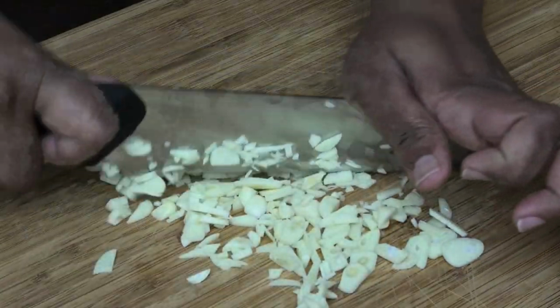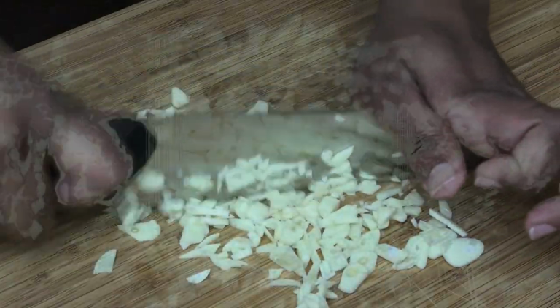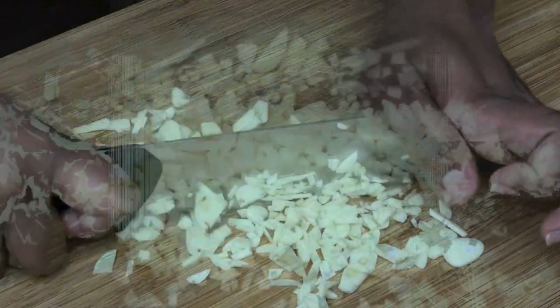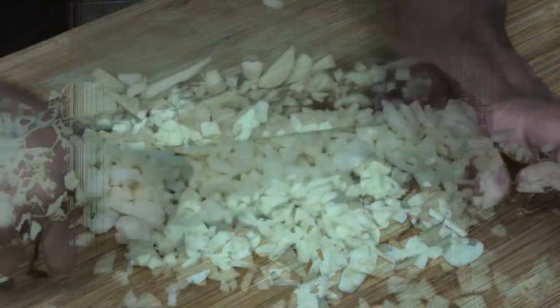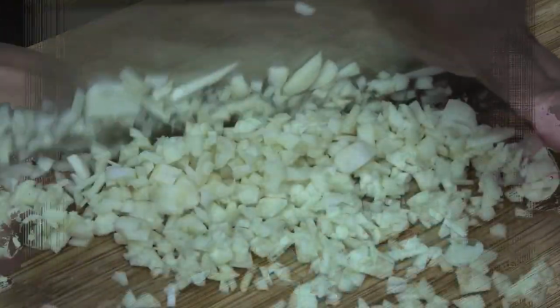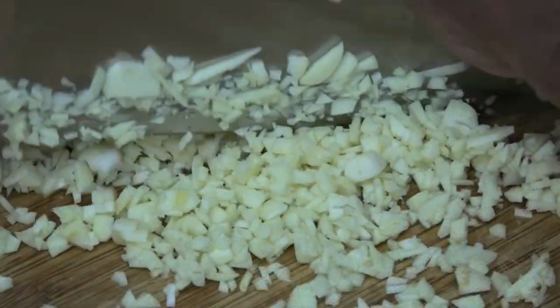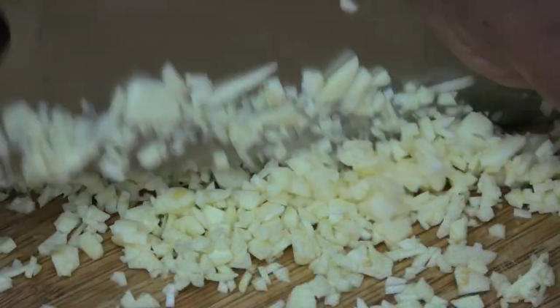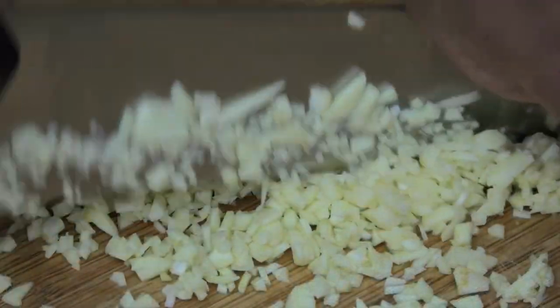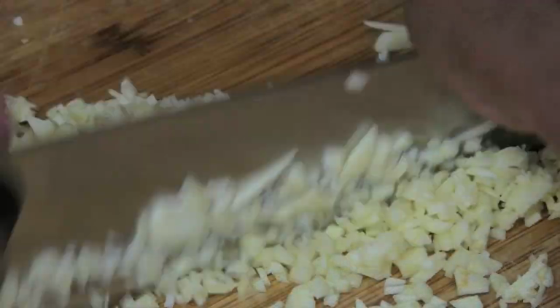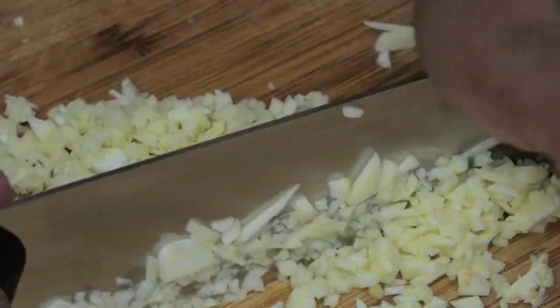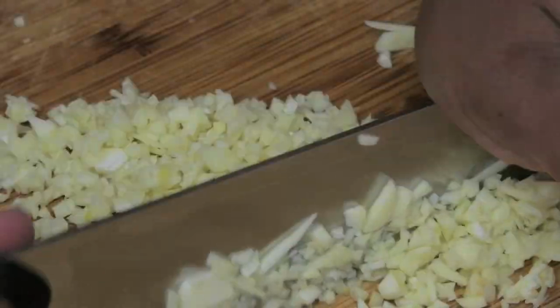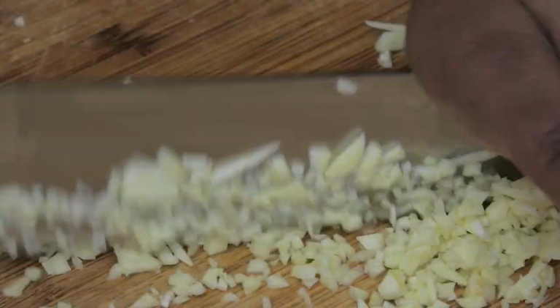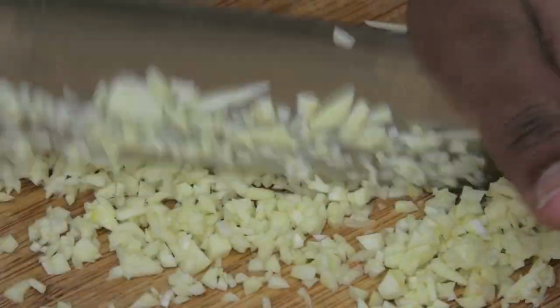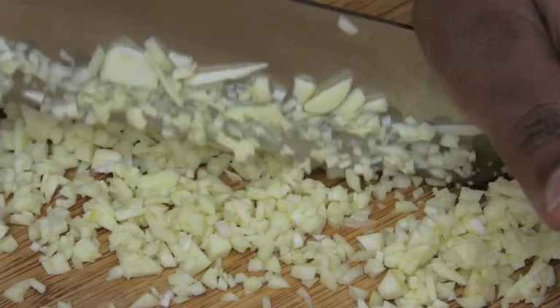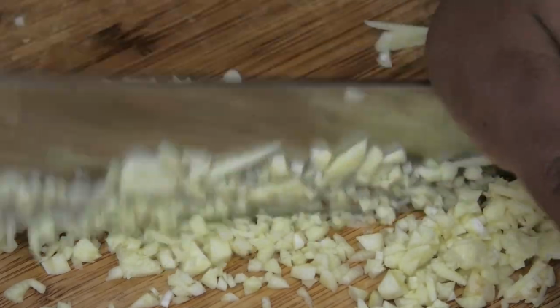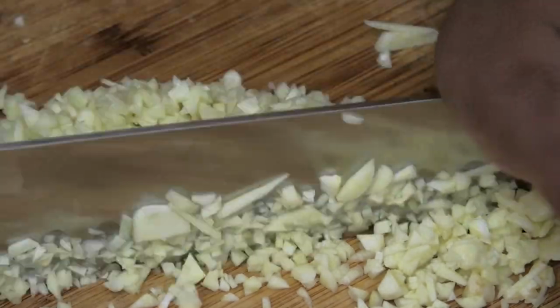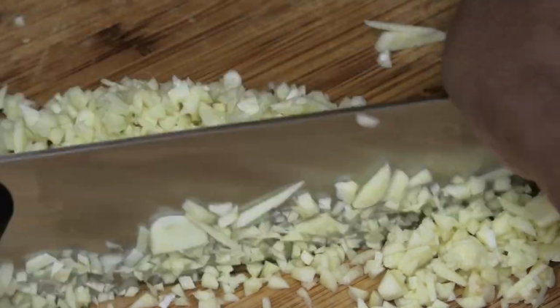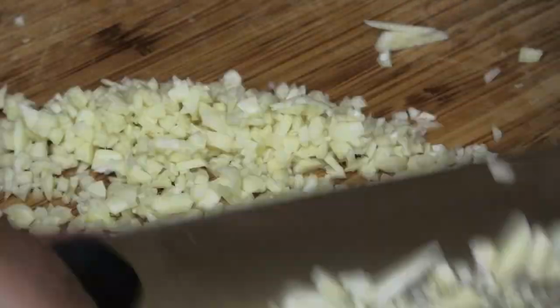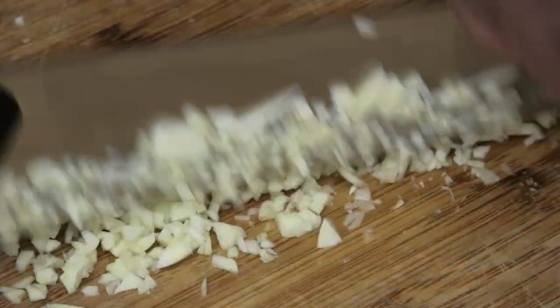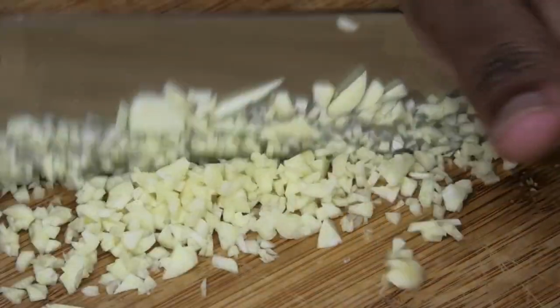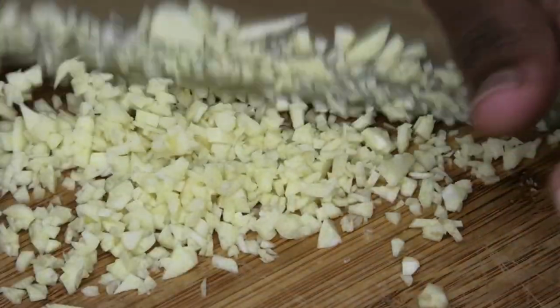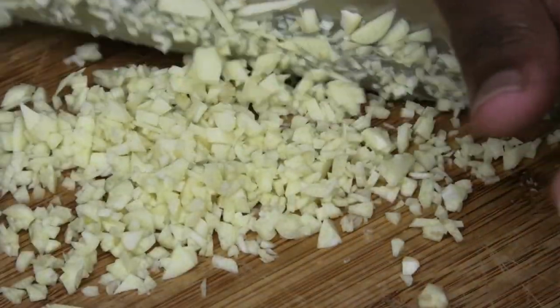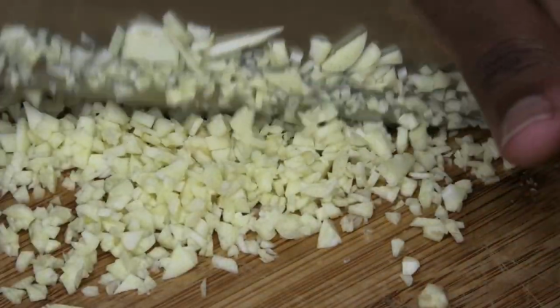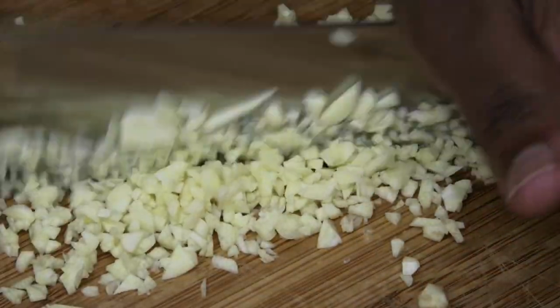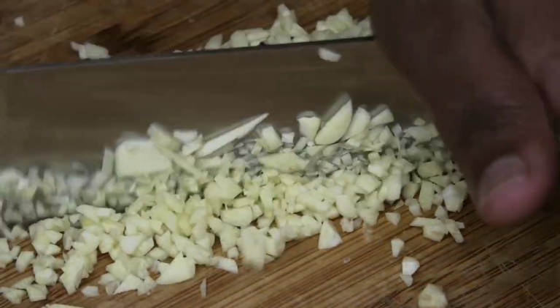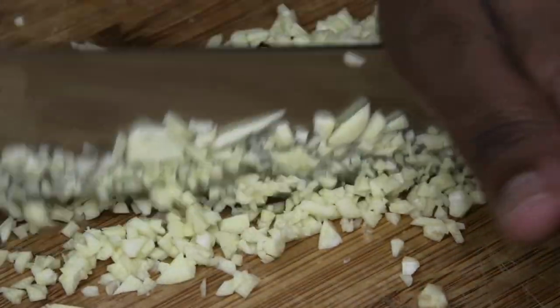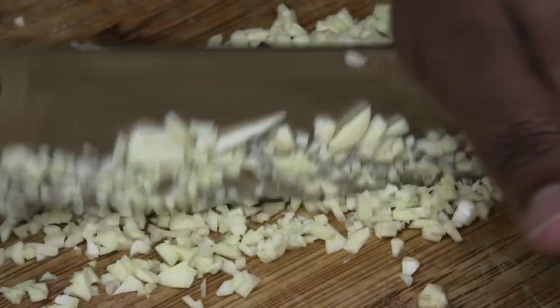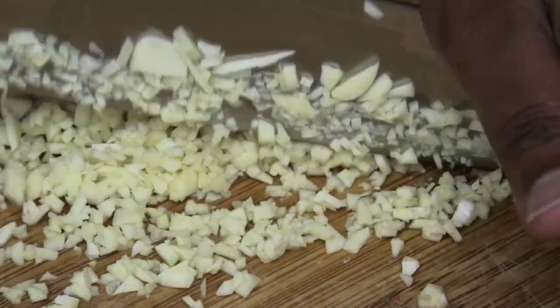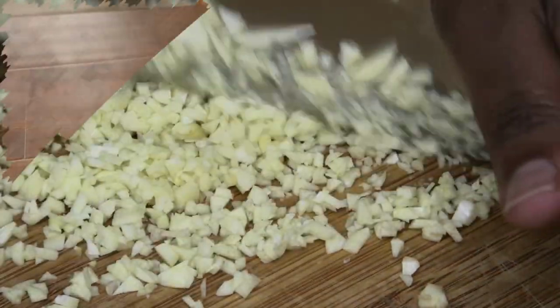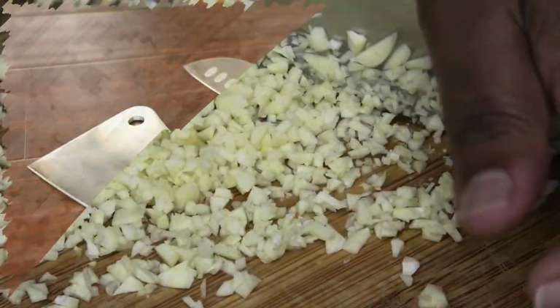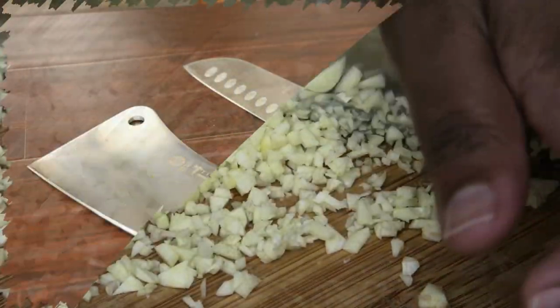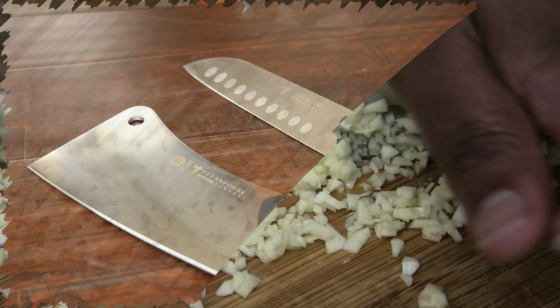After using this knife for a couple of weeks, I must say that I thoroughly love the knives. And now for the best part of this video — the giveaway portion.